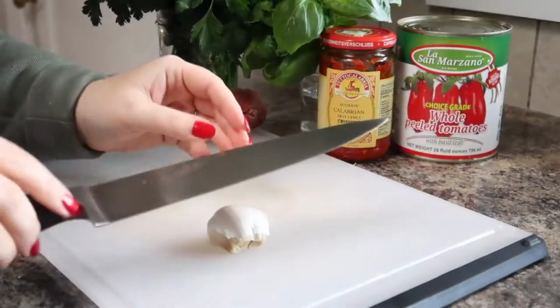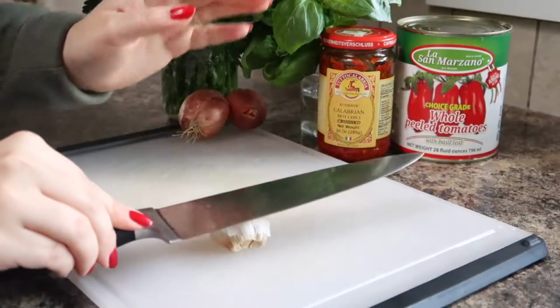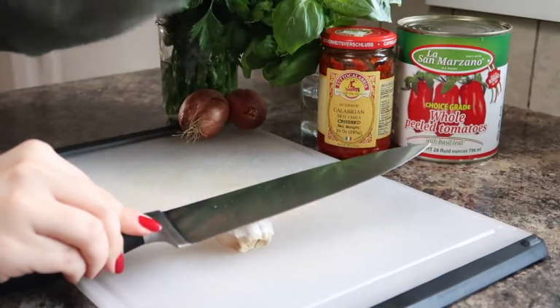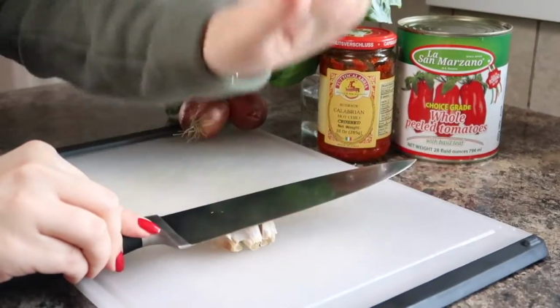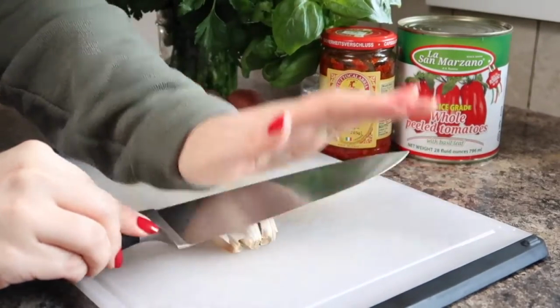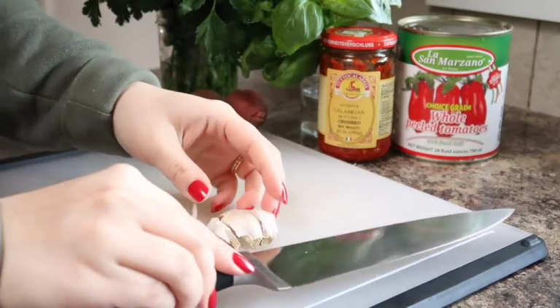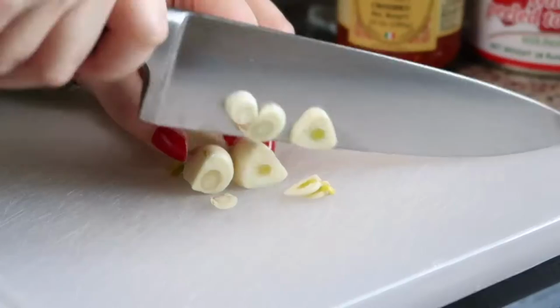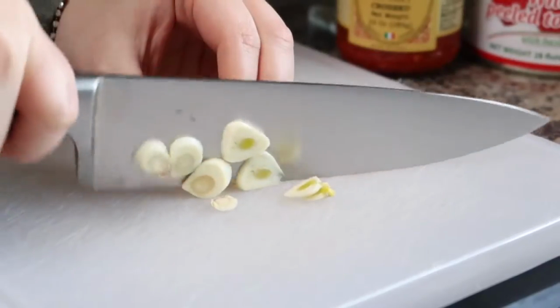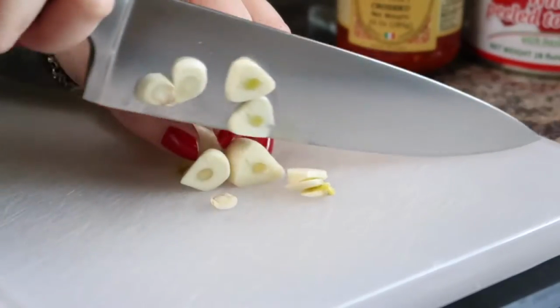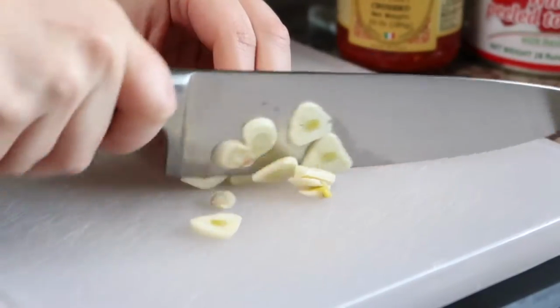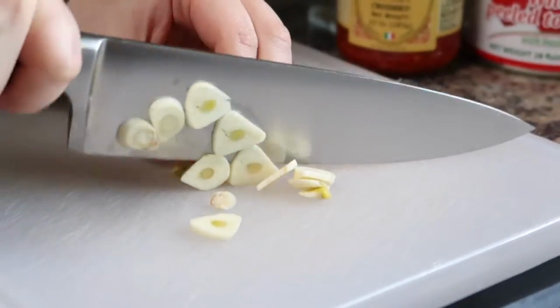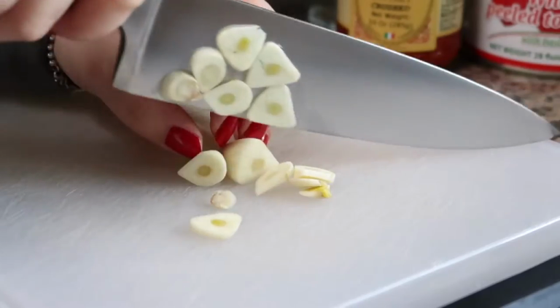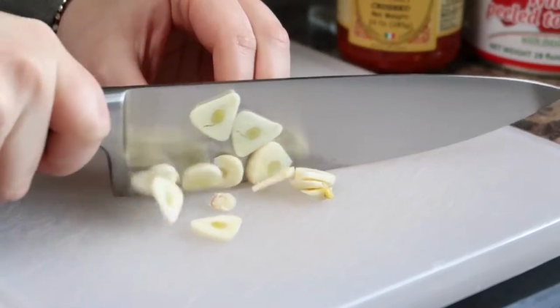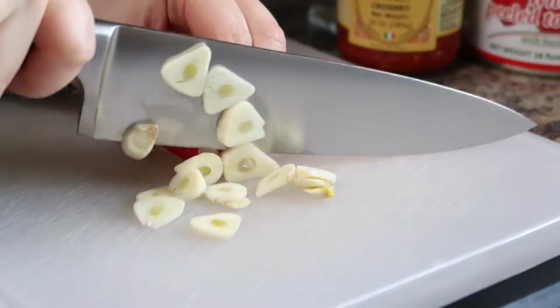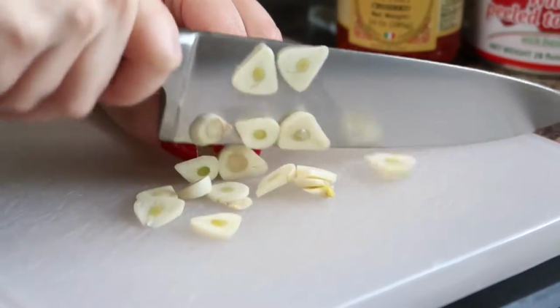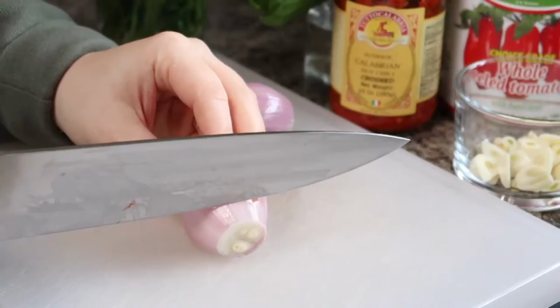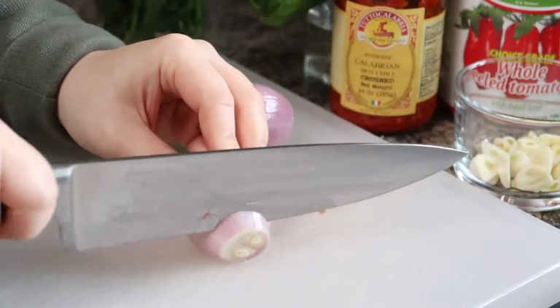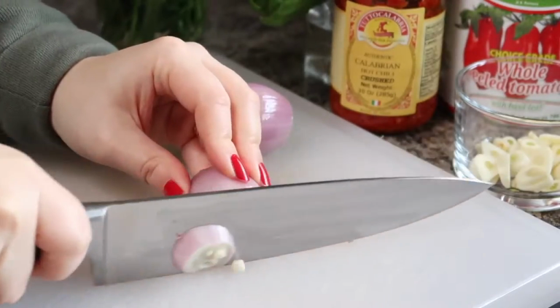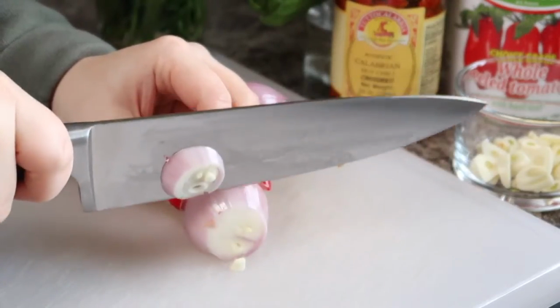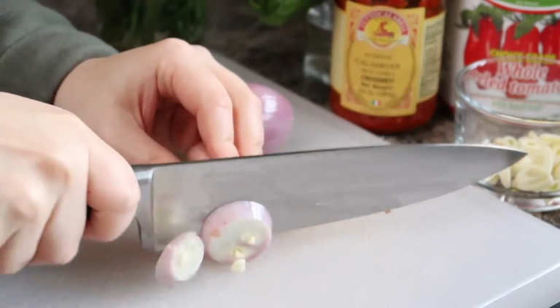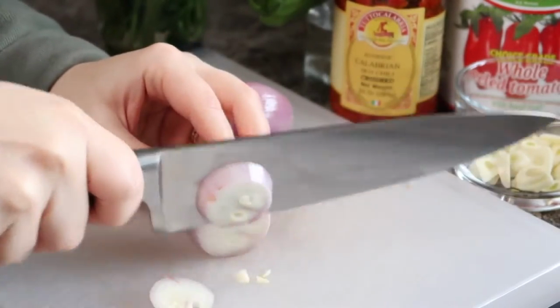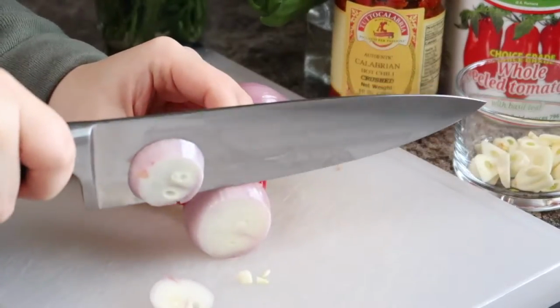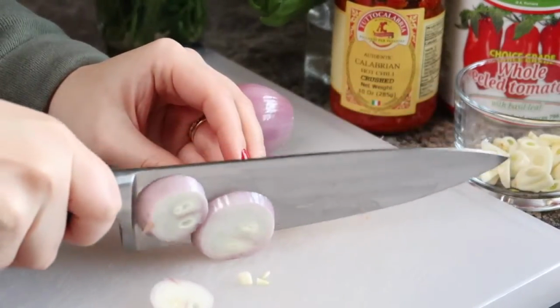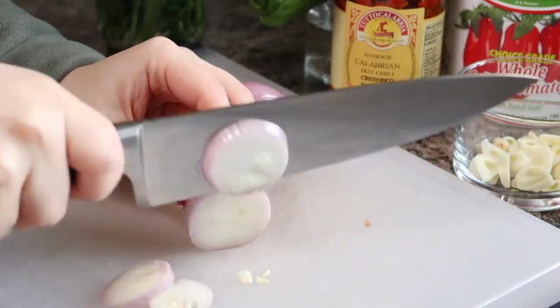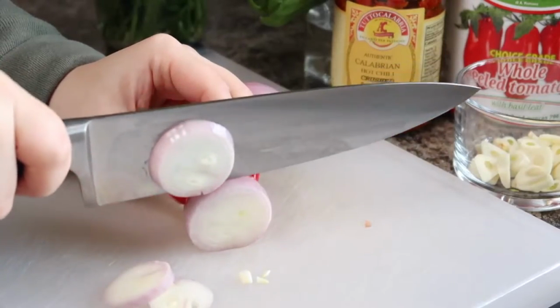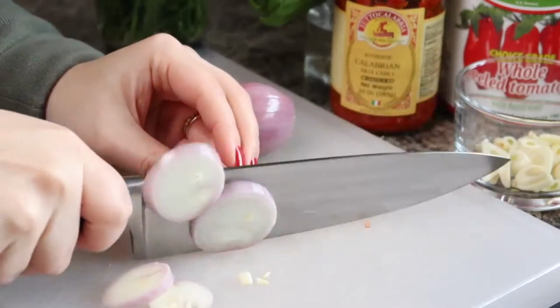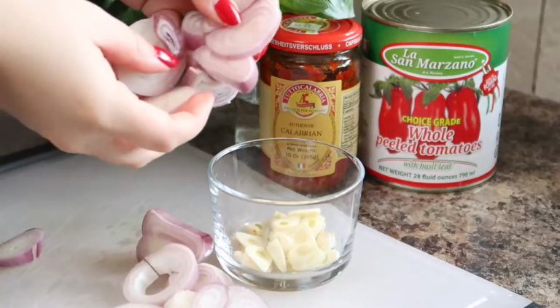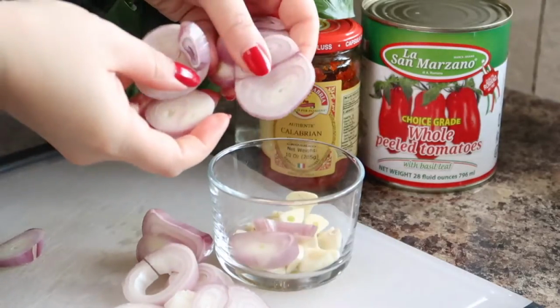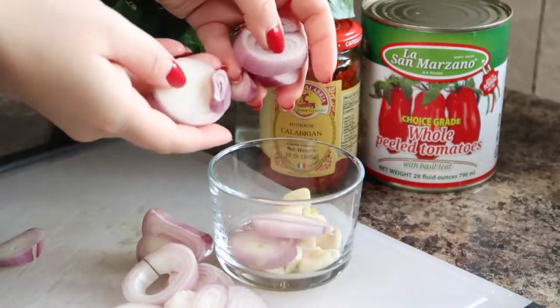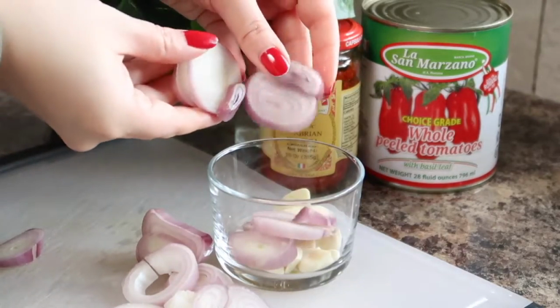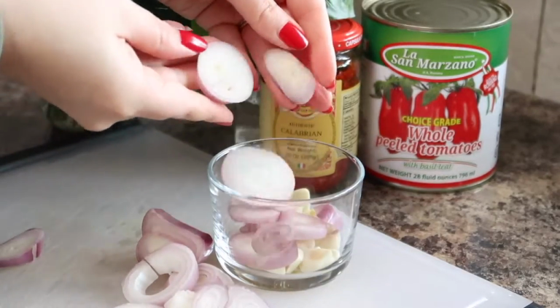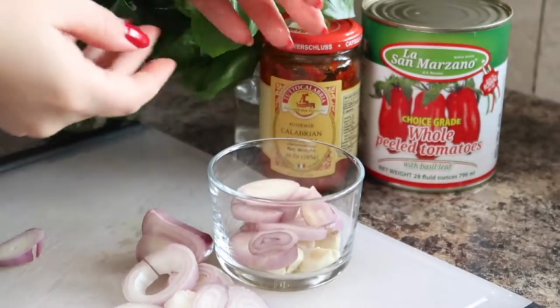We'll begin our recipe by preparing the ingredients for the sauce. Here I'm slicing up three cloves of garlic into thin slices and I'm also going to slice up a shallot. Once the garlic and shallot are all sliced, I'm going to add them to a bowl and set them aside for later.